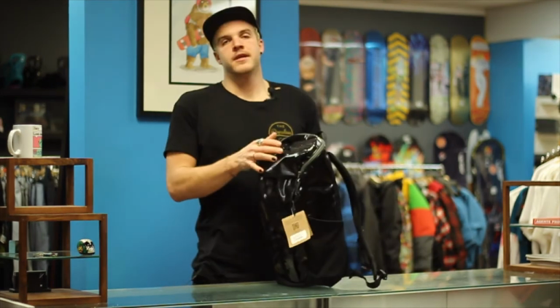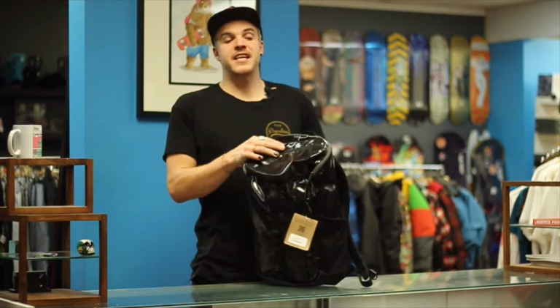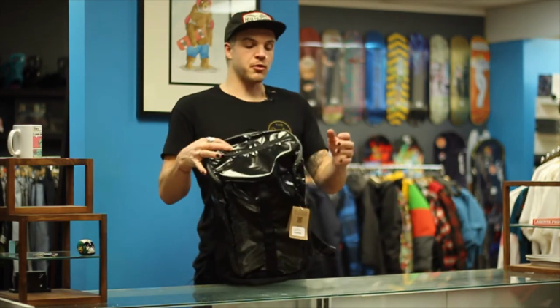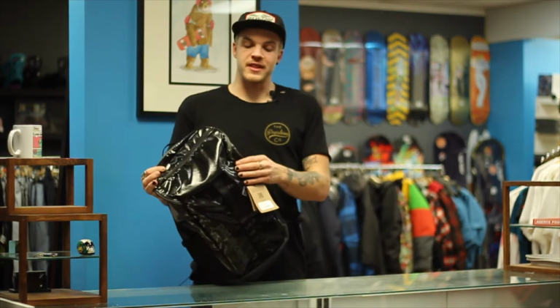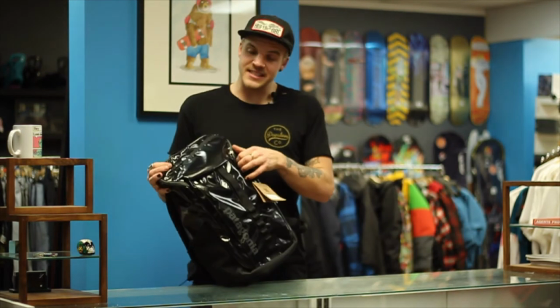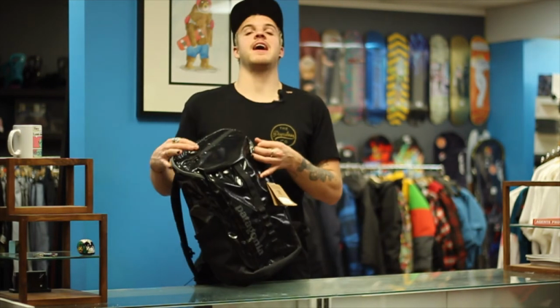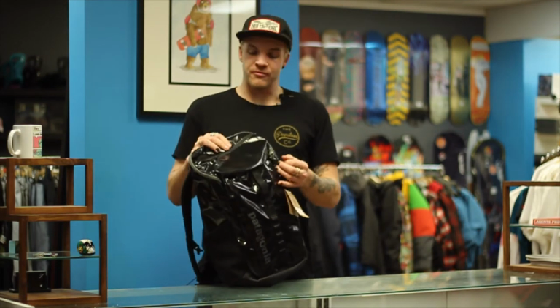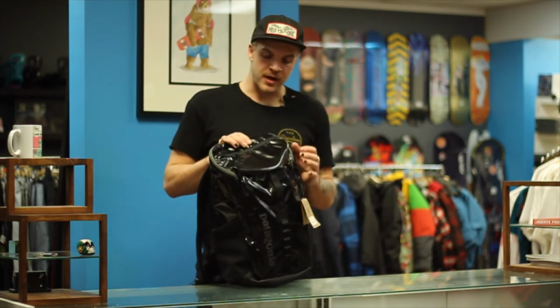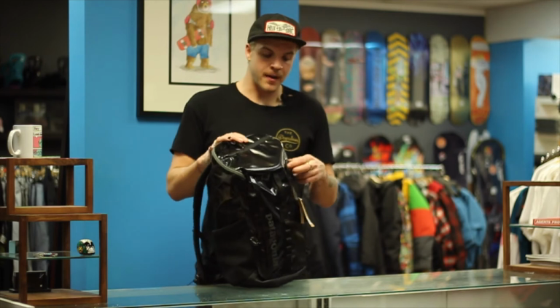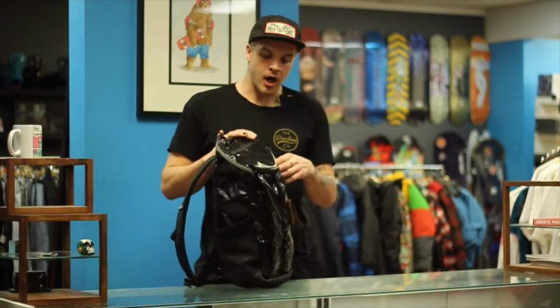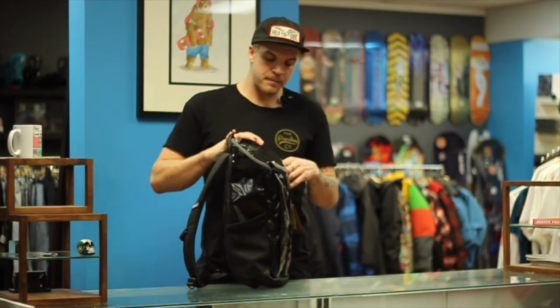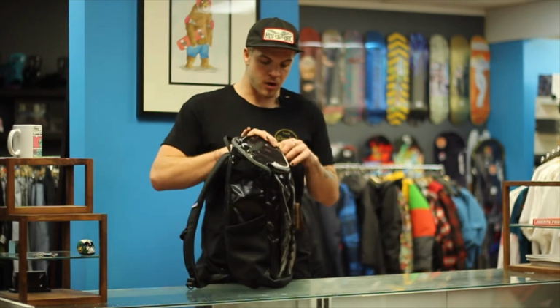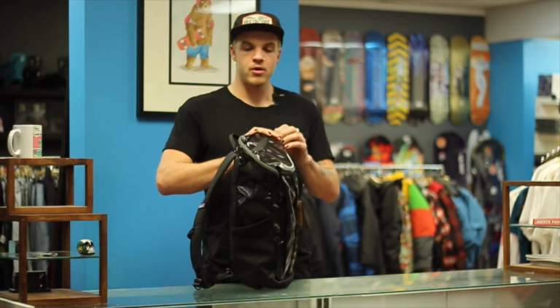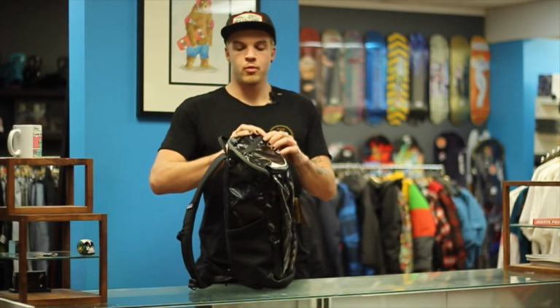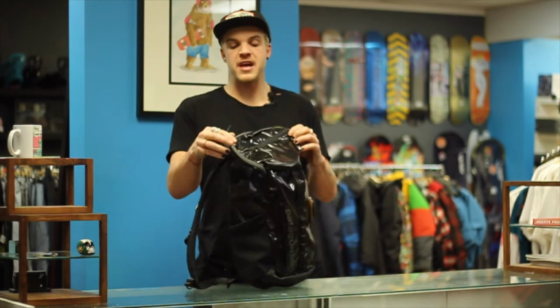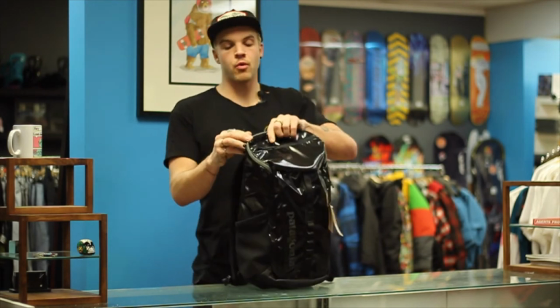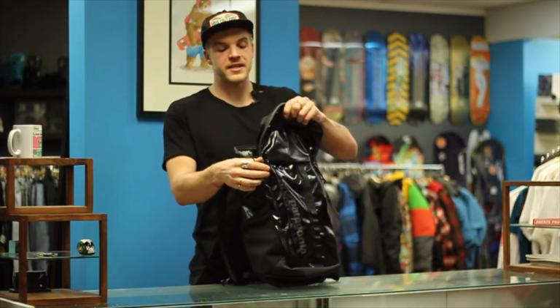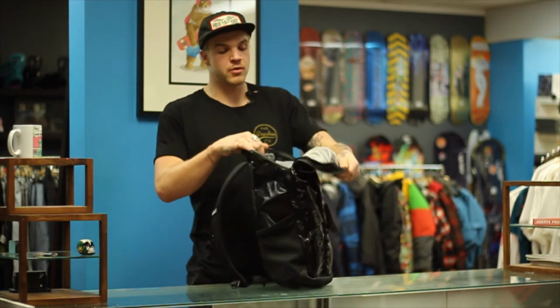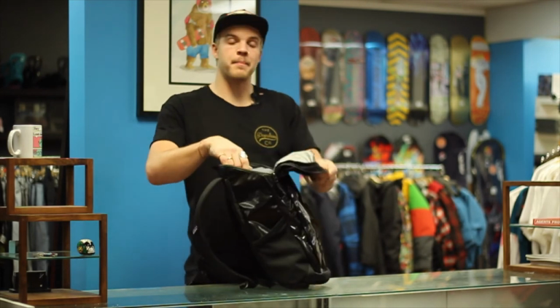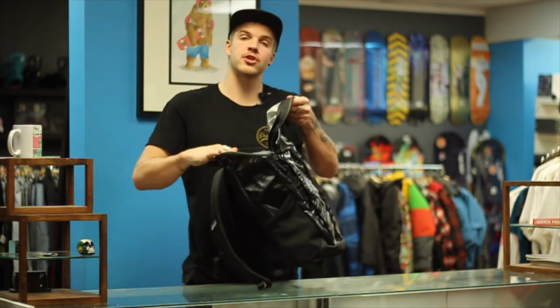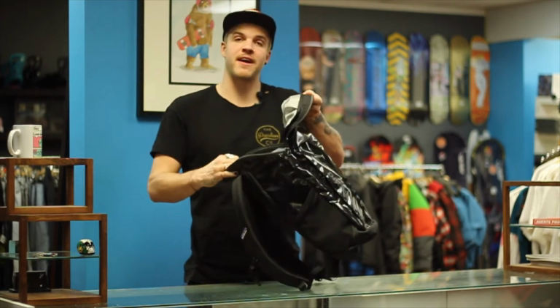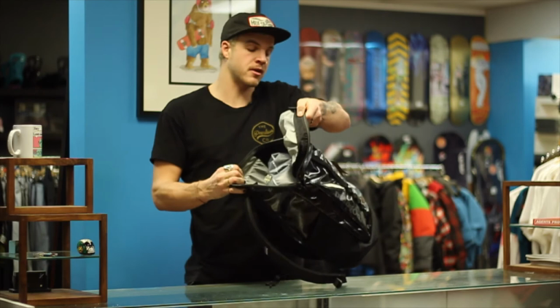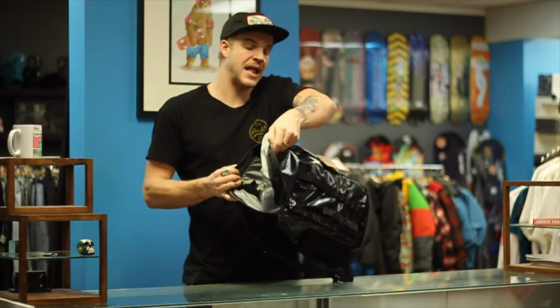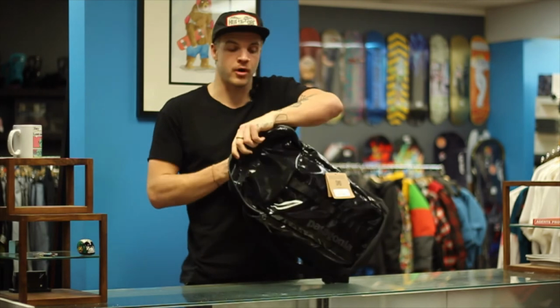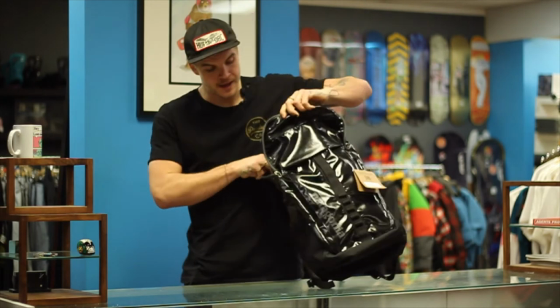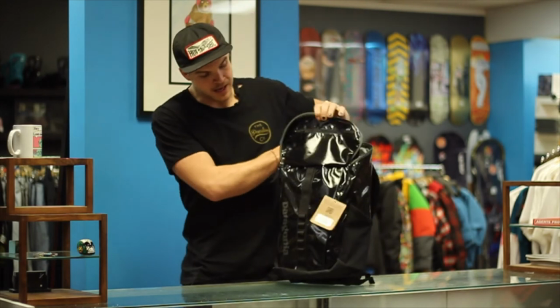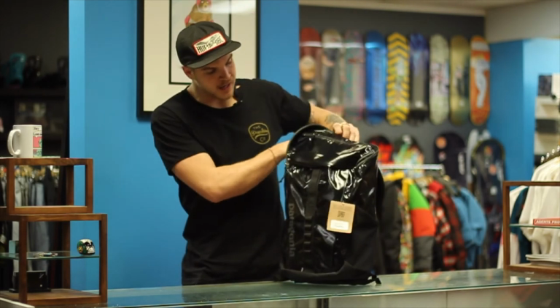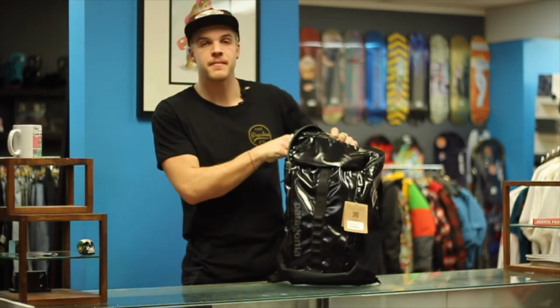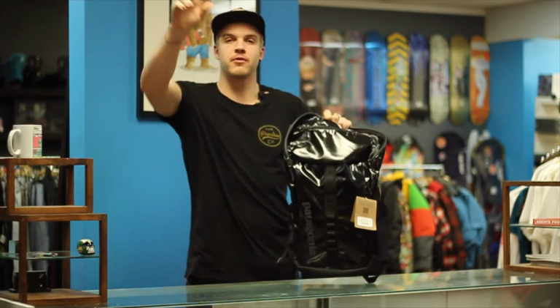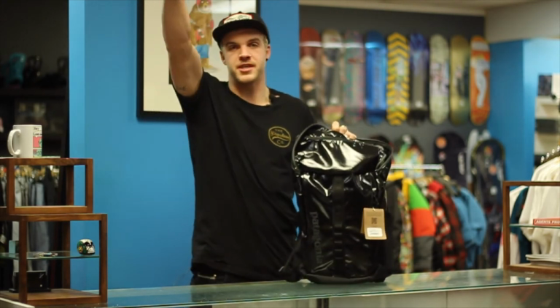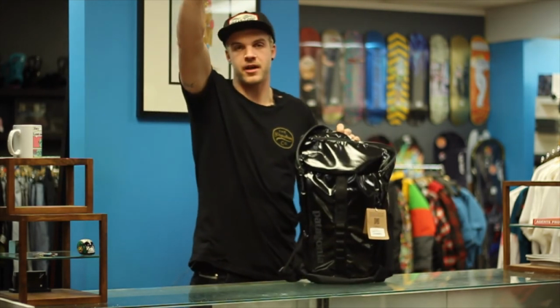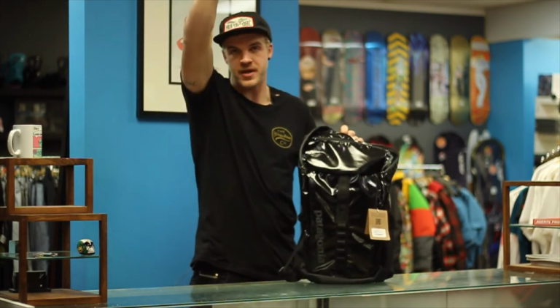Guys, thanks so much for watching, this is Levi, I am from Shred Shop. Comment below with things or ways that you would pack your 25 liter Black Hole, and yeah, have a good one, see you guys later, peace.